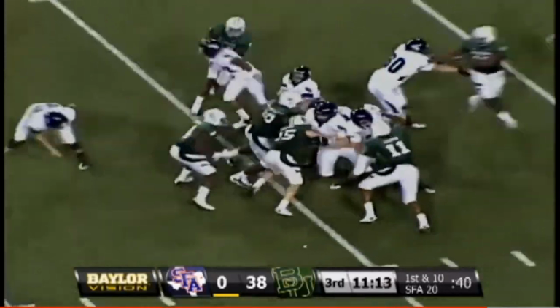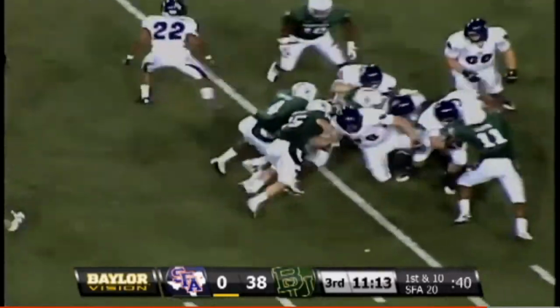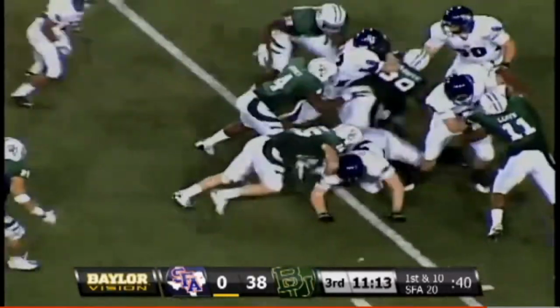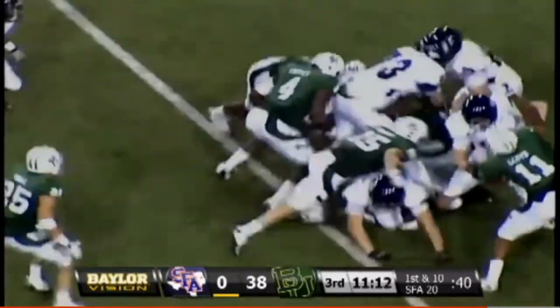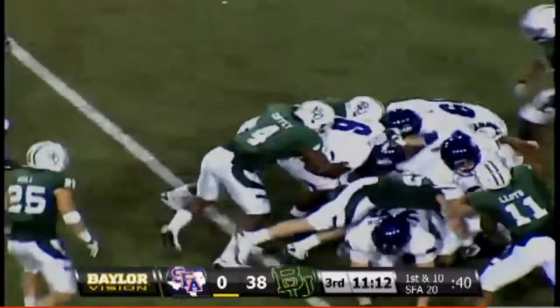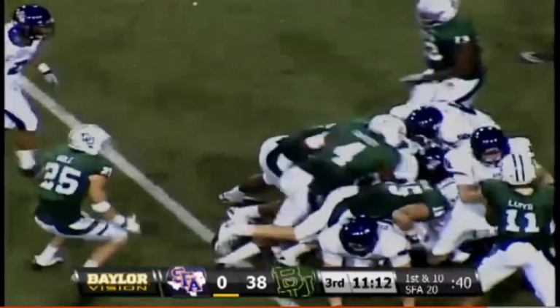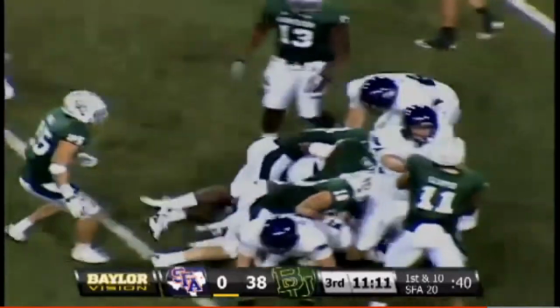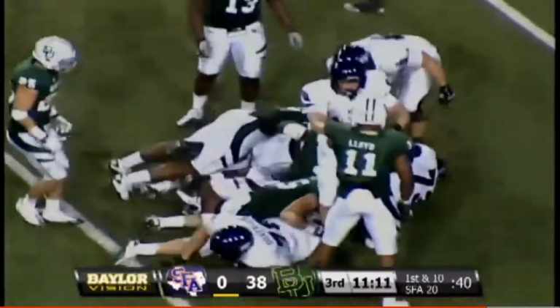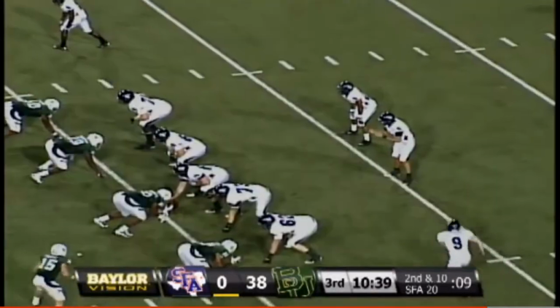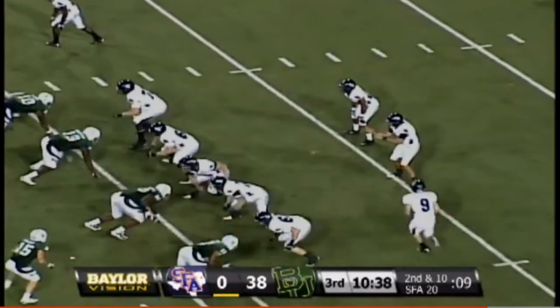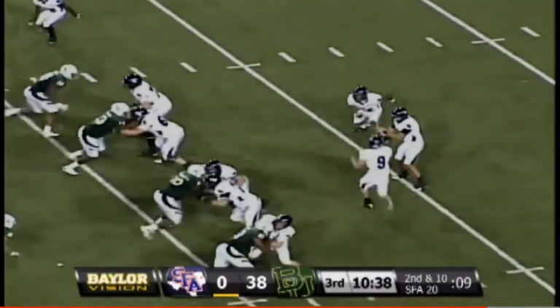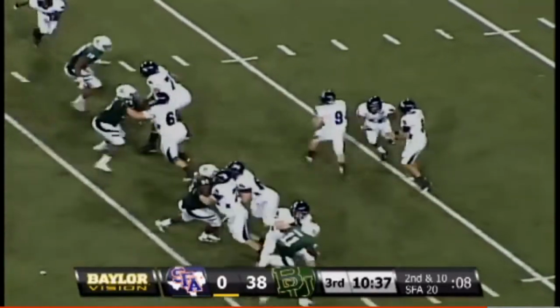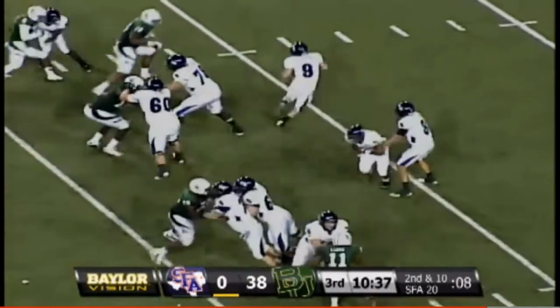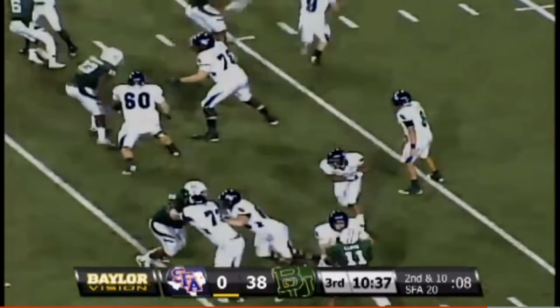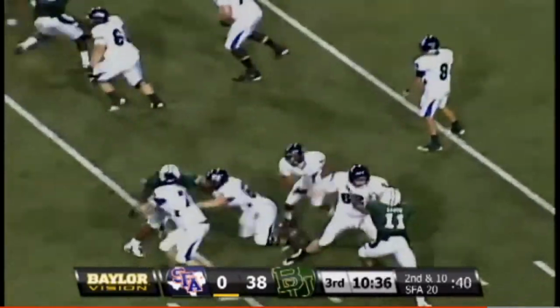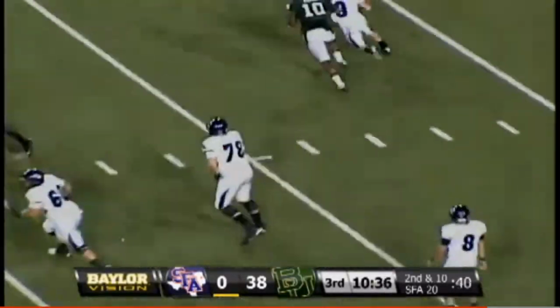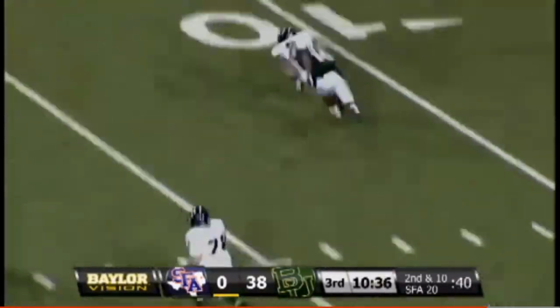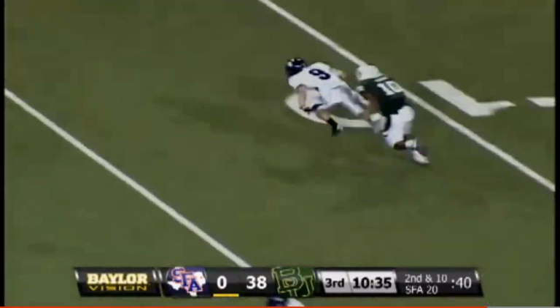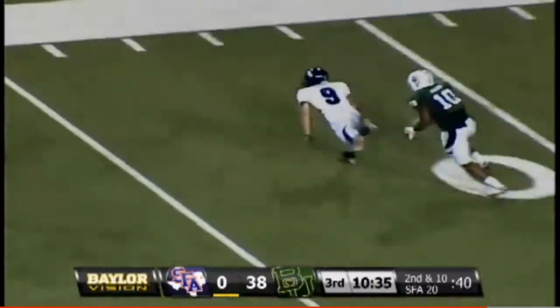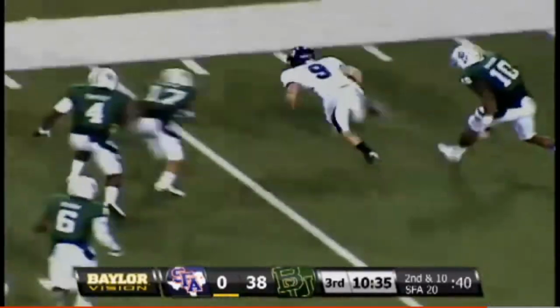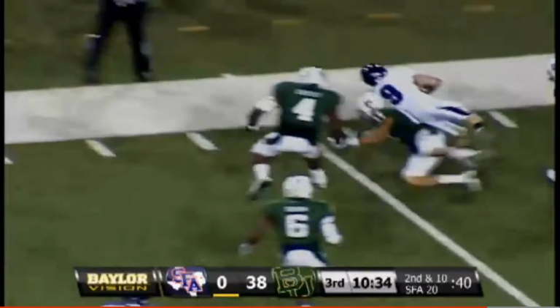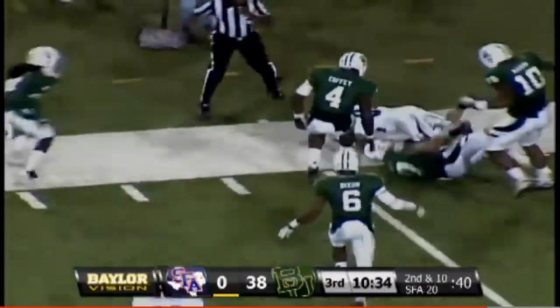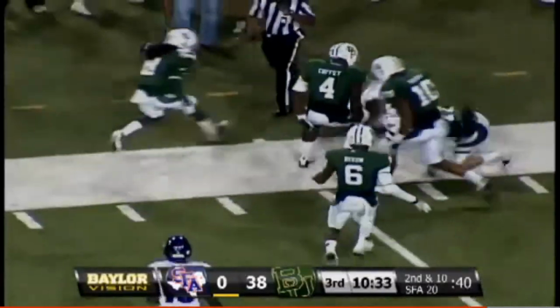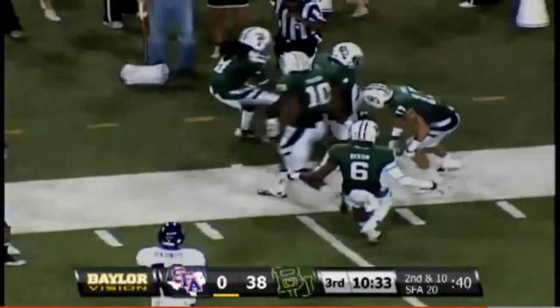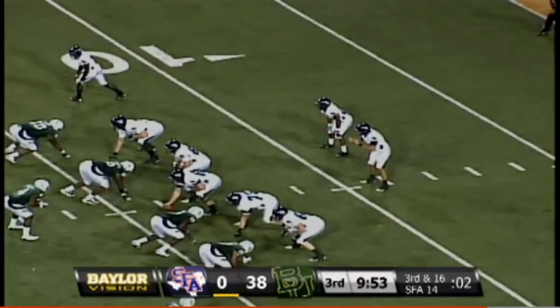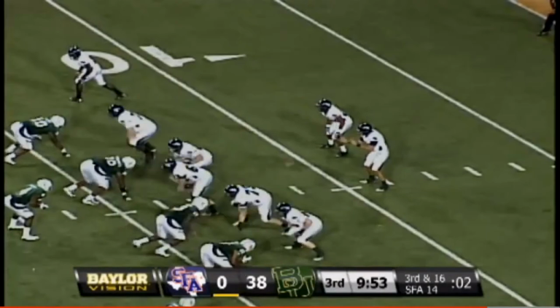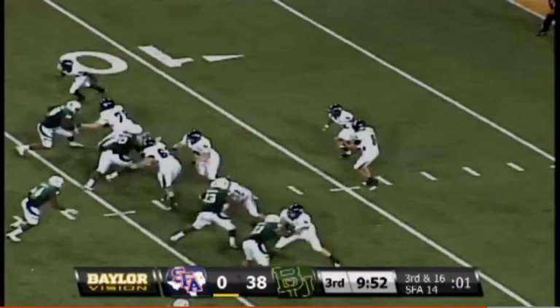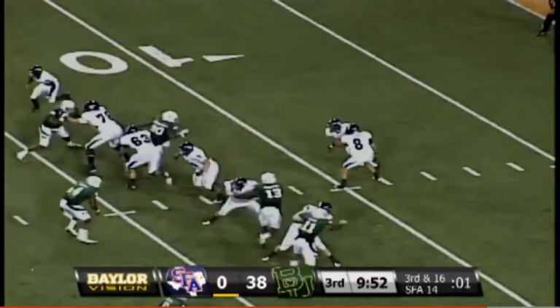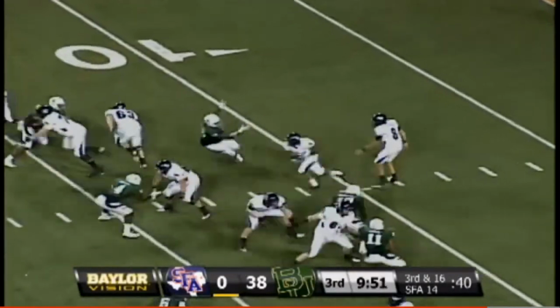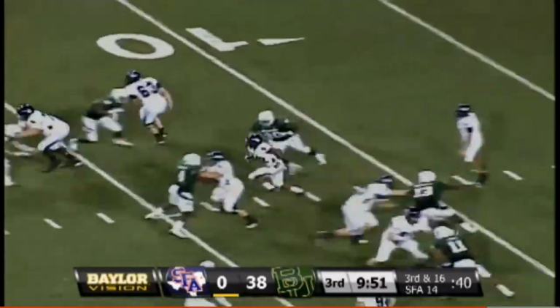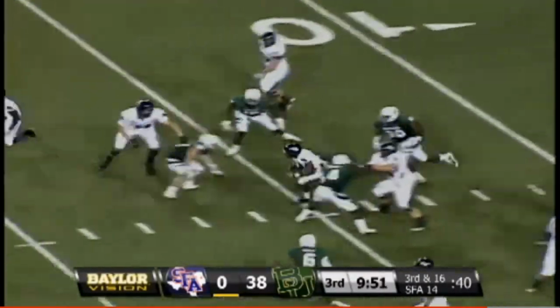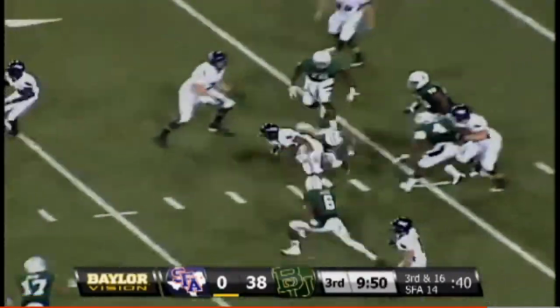Handoff — run it up the middle, trying to run a little clock. They found success moving the ball. Here's the play on second down and ten — trying to stretch it to the far side. They turn the ball over.